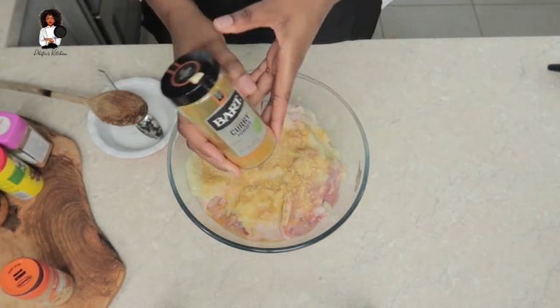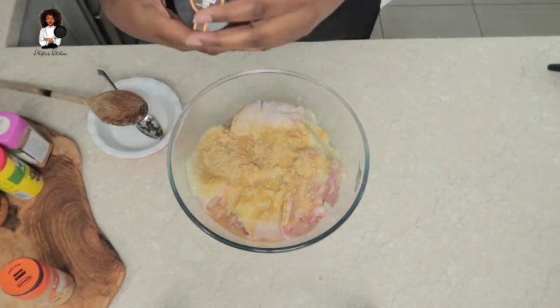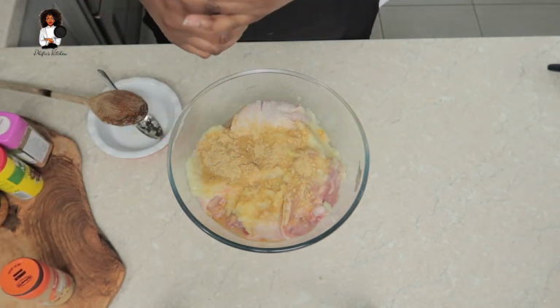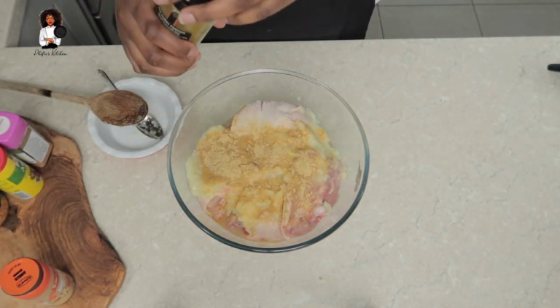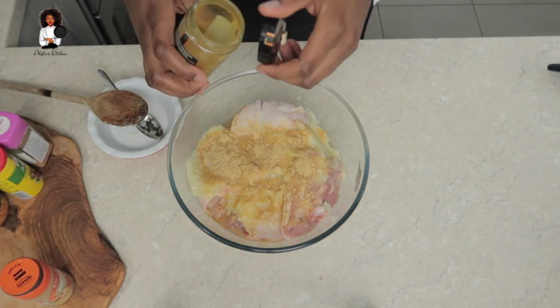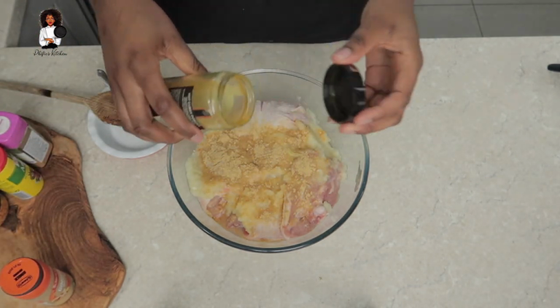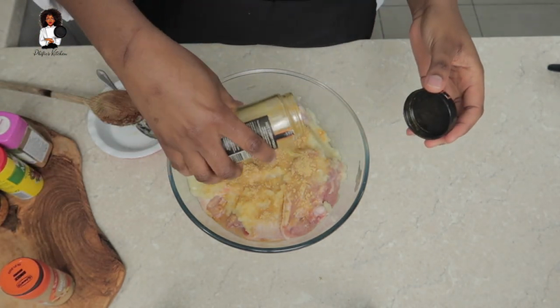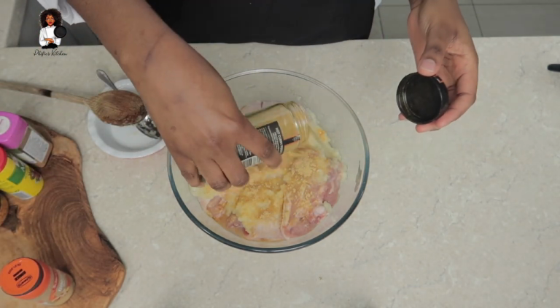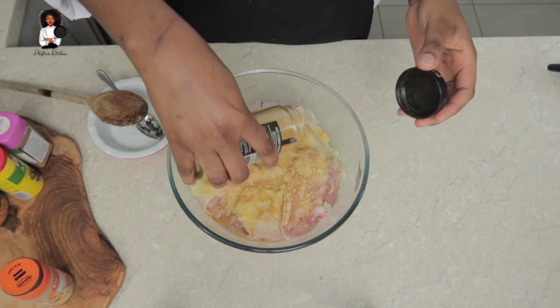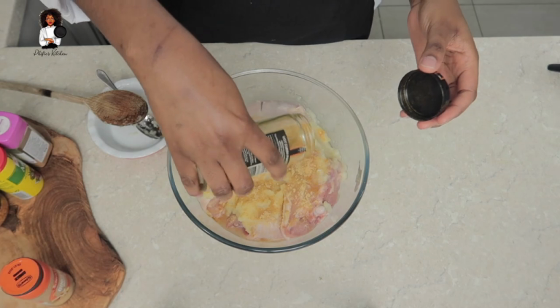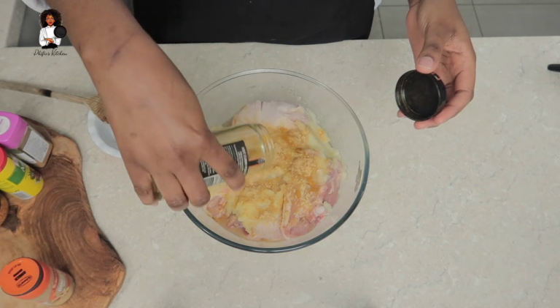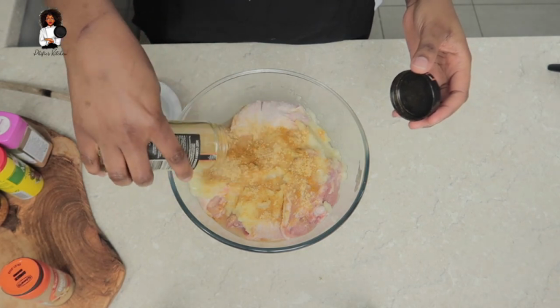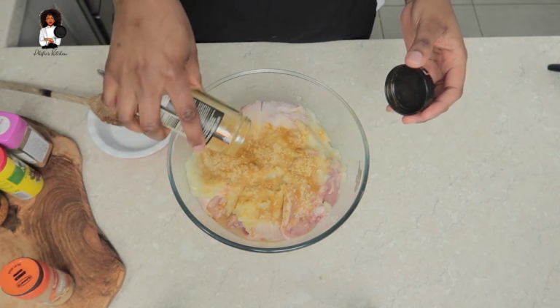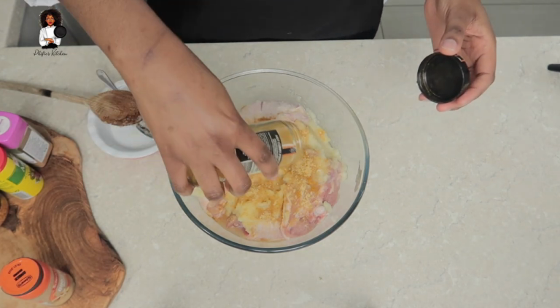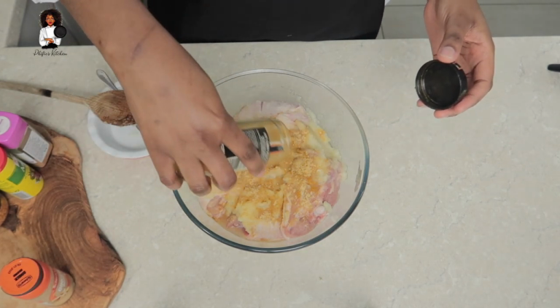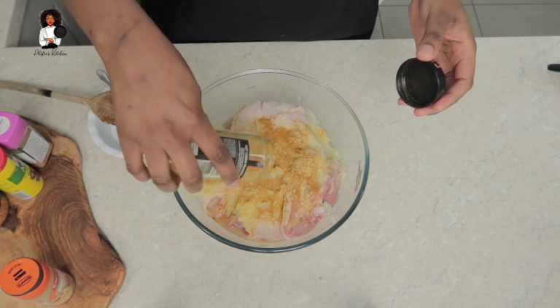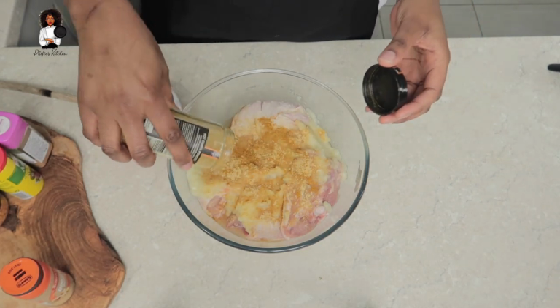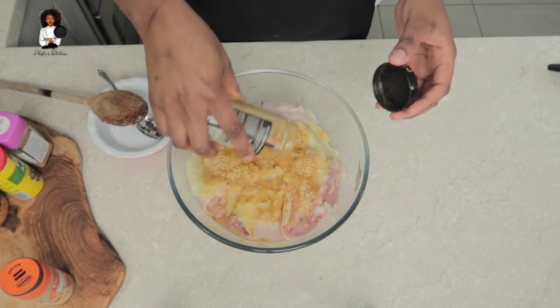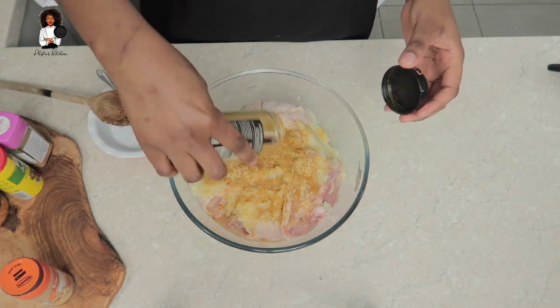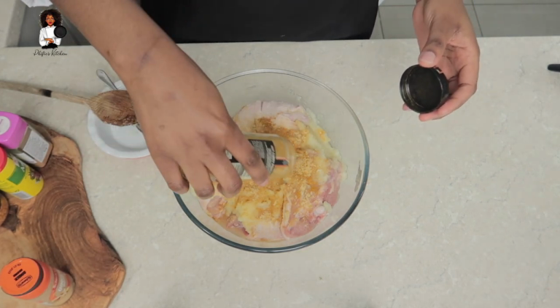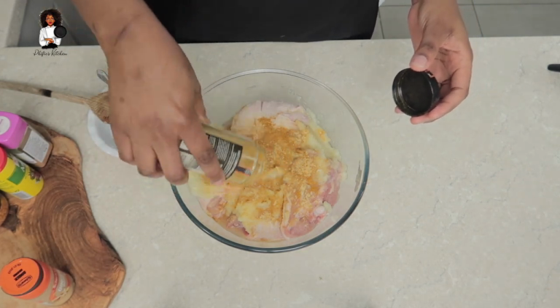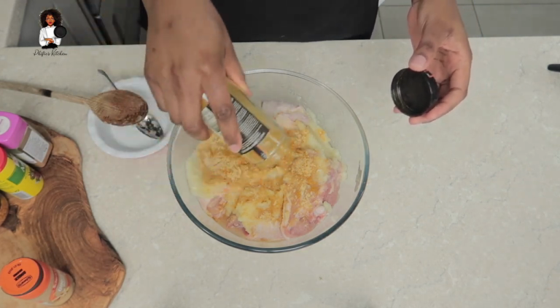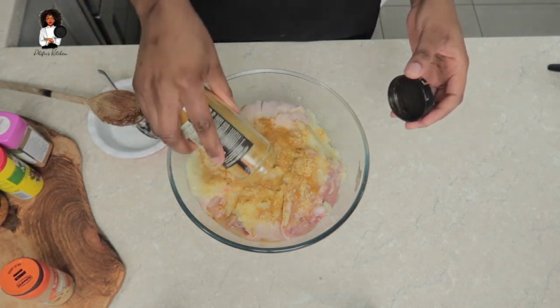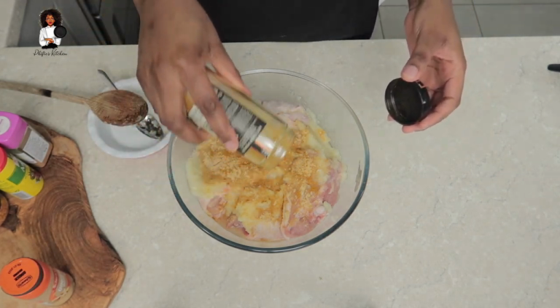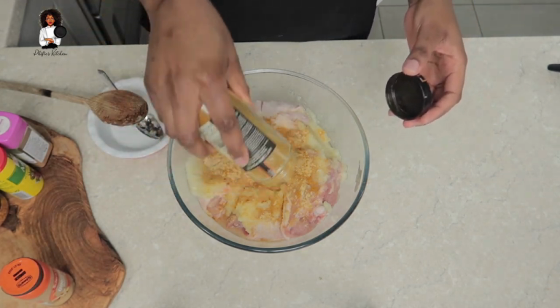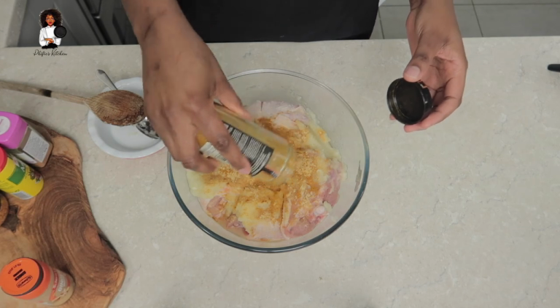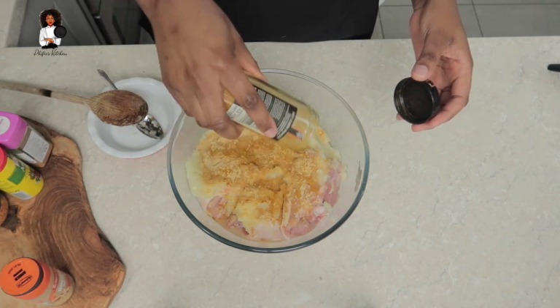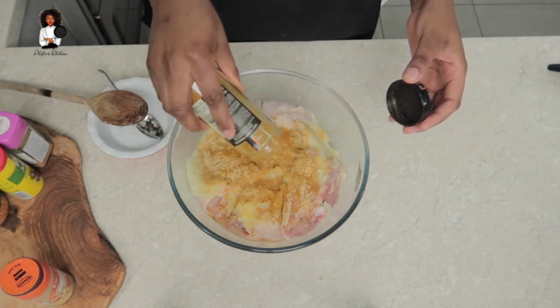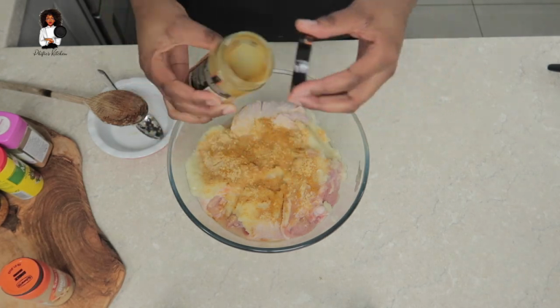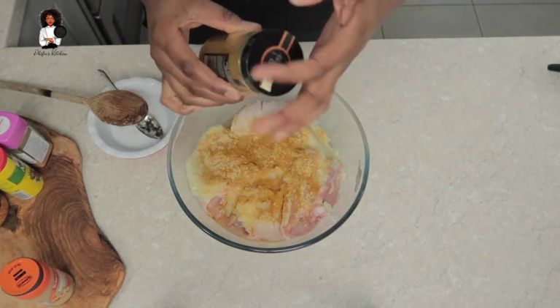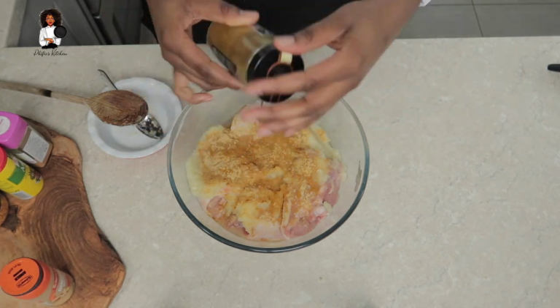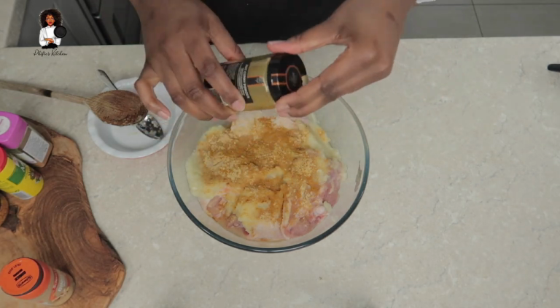Put in some curry powder in there, but do not put too much curry powder because you're not making any chicken curry. So just put in a sufficient amount of curry powder.